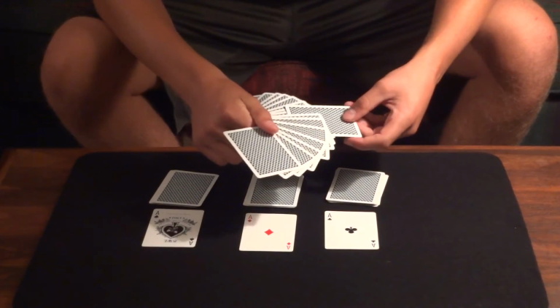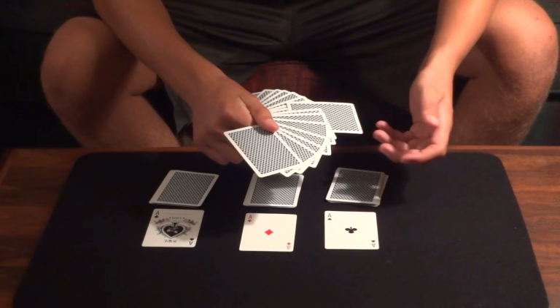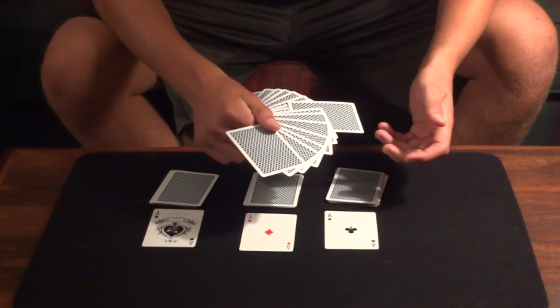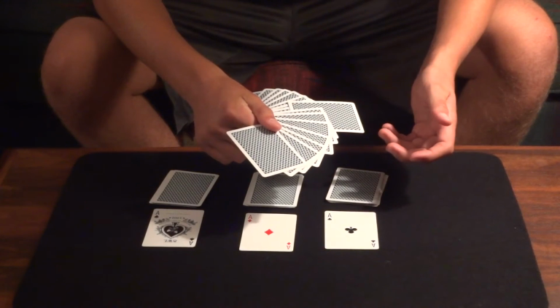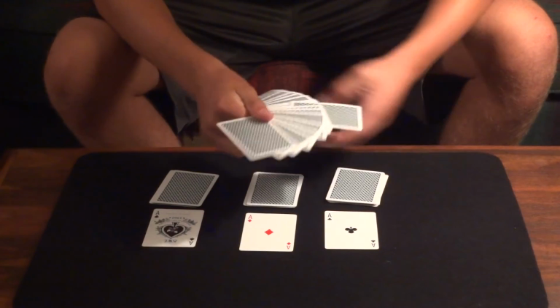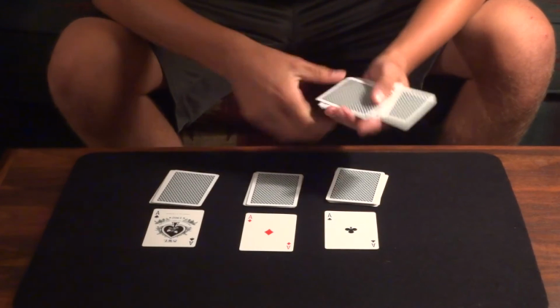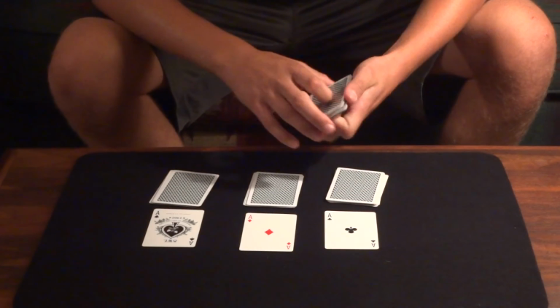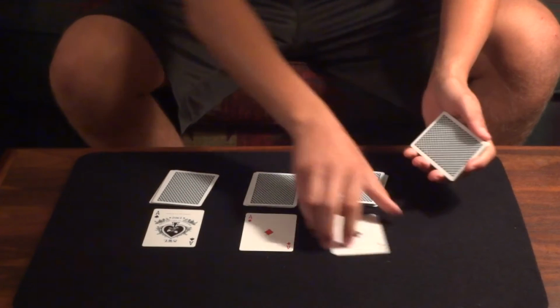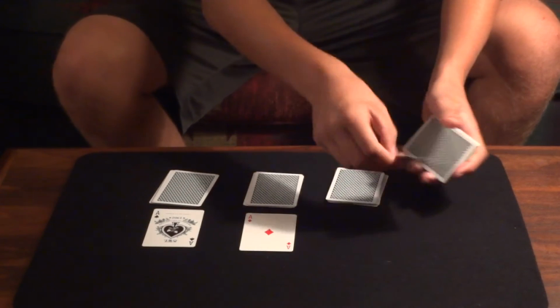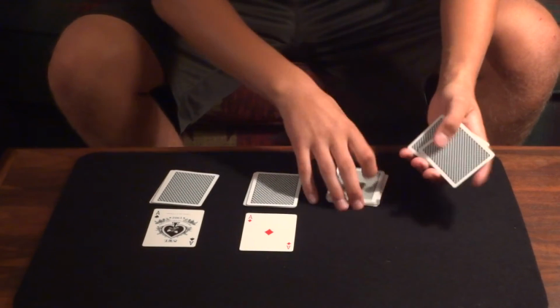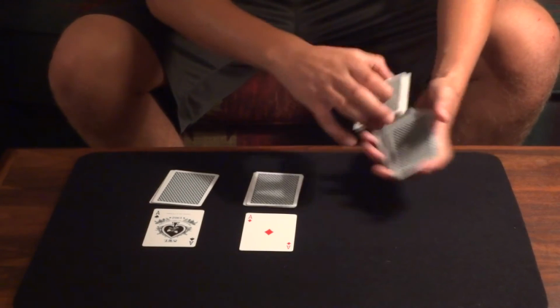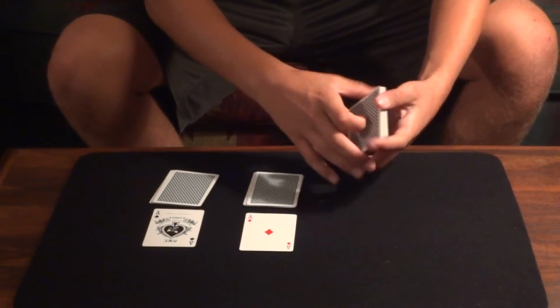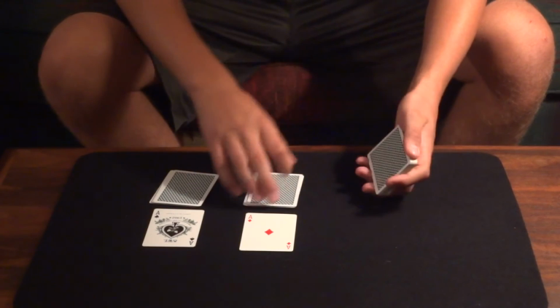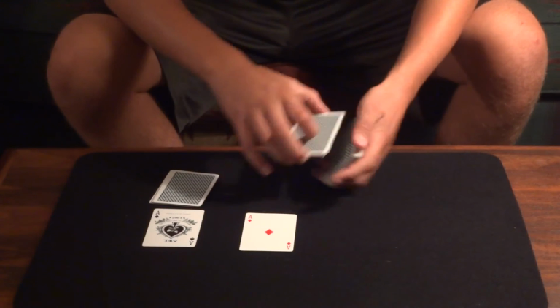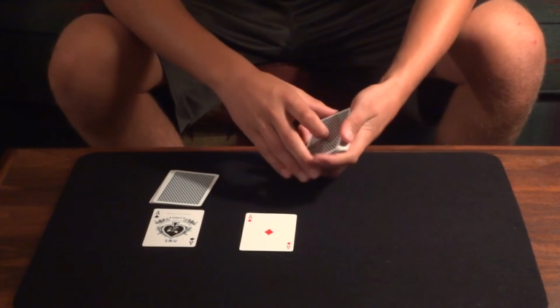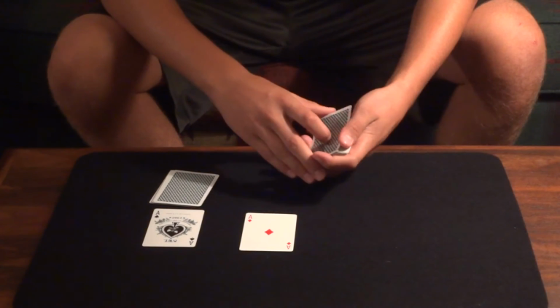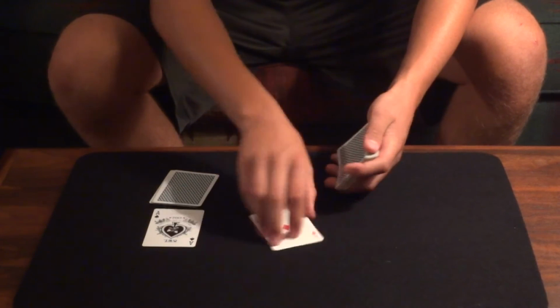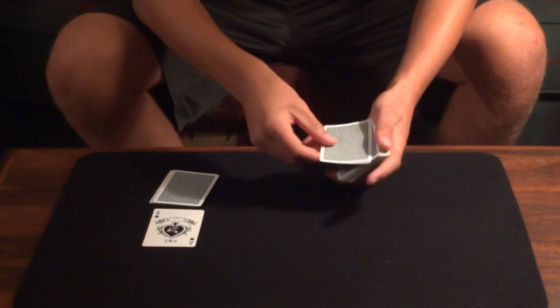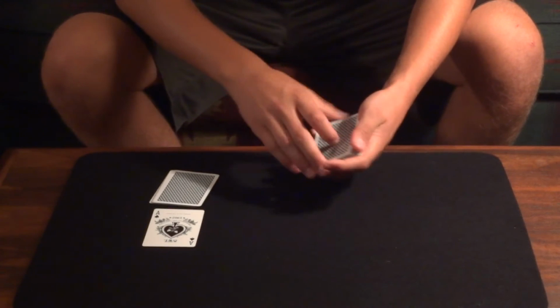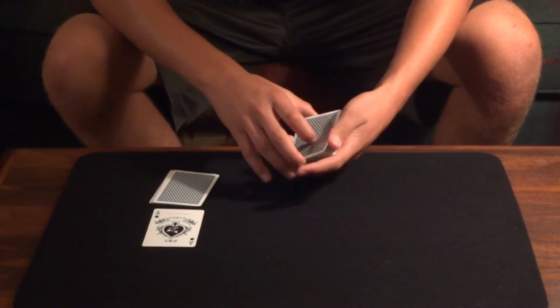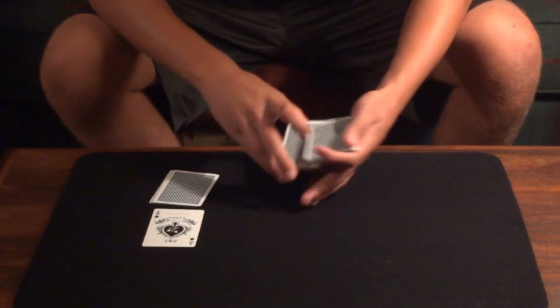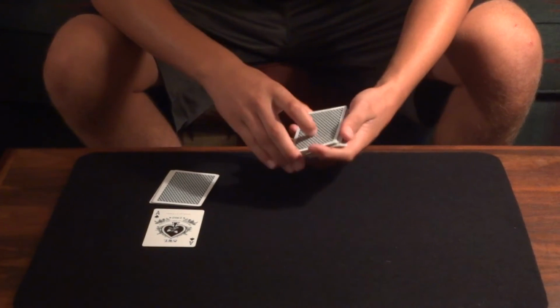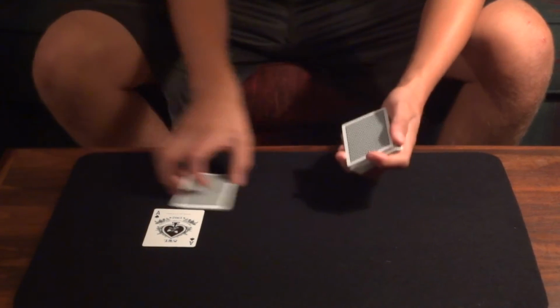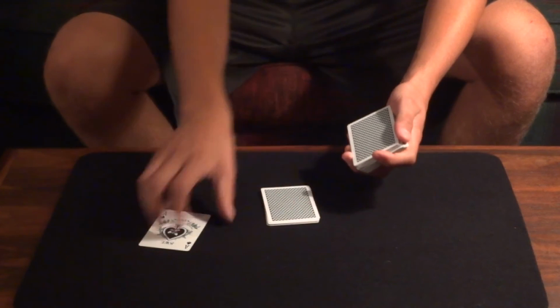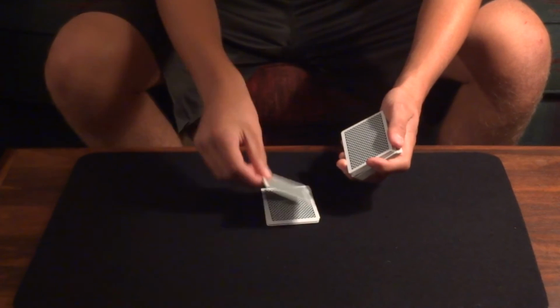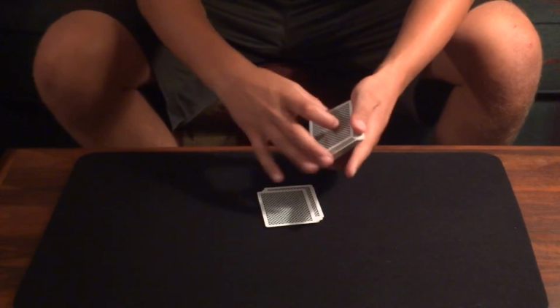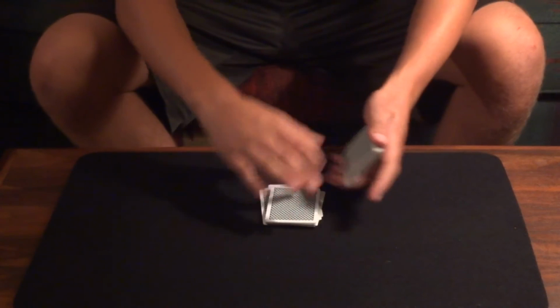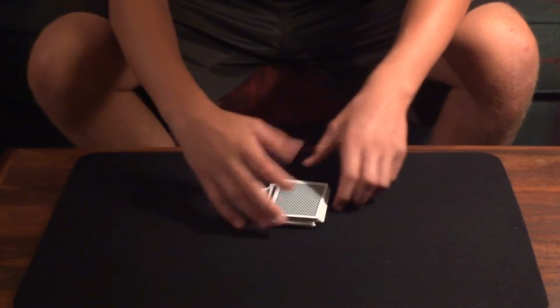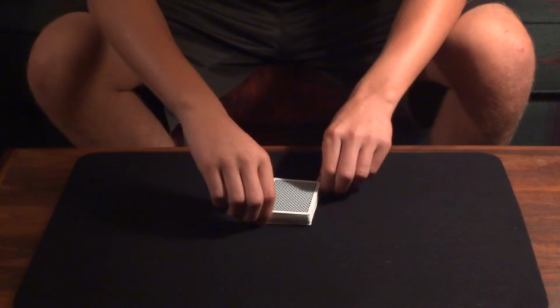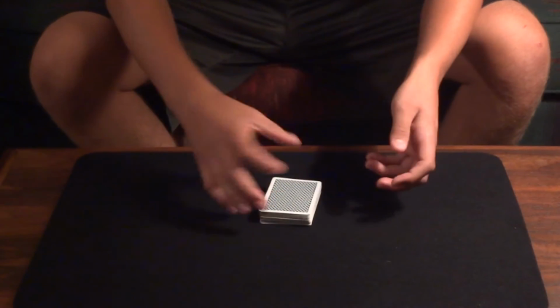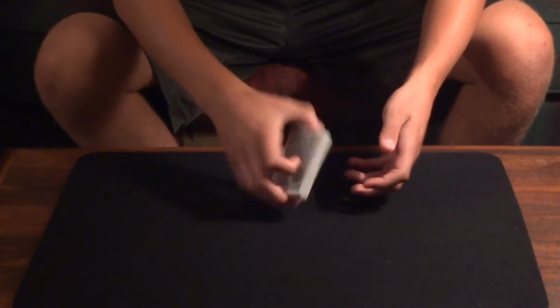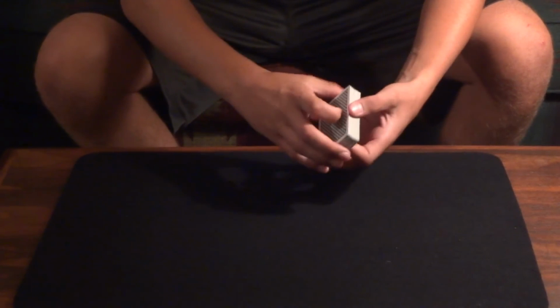The aces are then going to be lost one by one into the center of the deck. I'll show you at the end — I have no breaks, and the aces are really lost in the deck. You can see no breaks, no nothing.